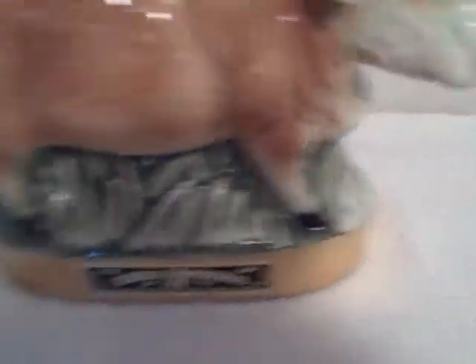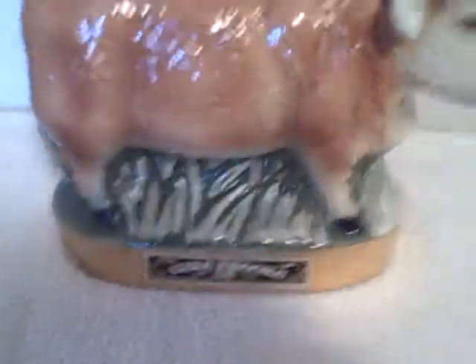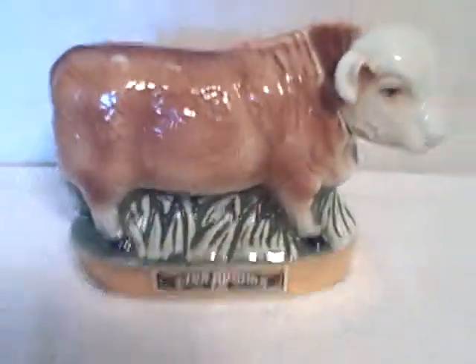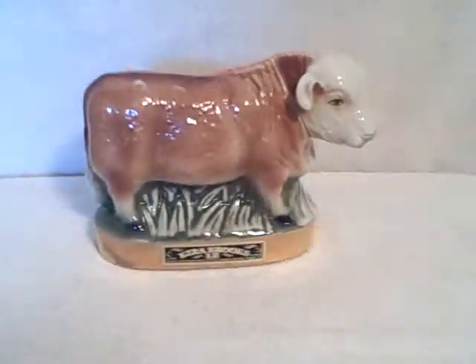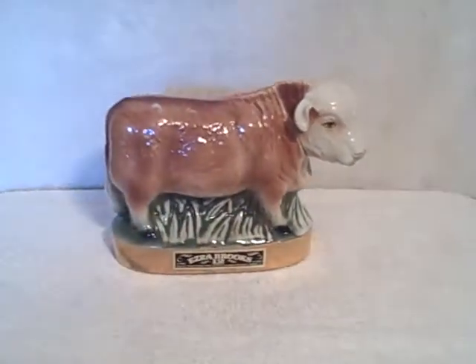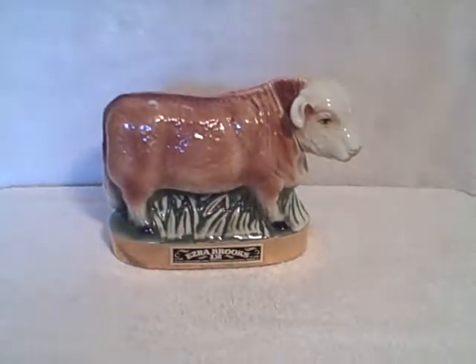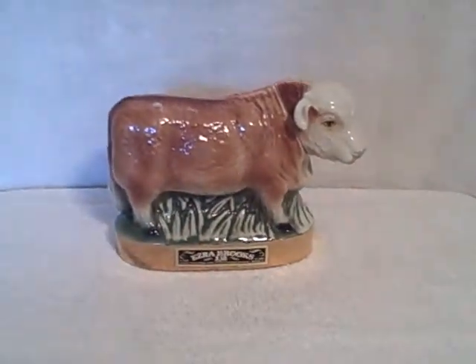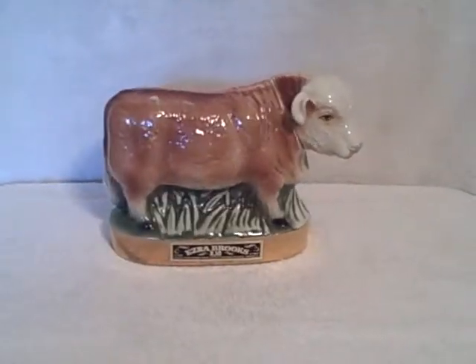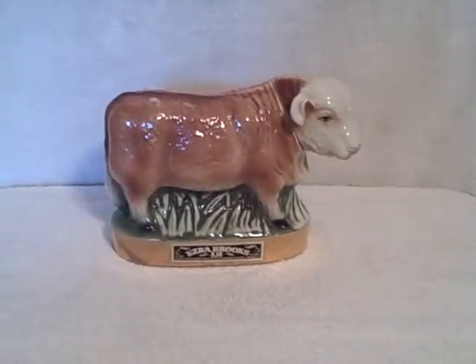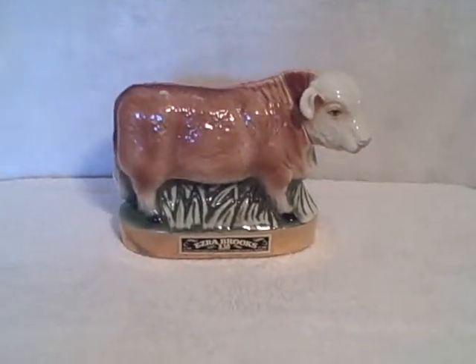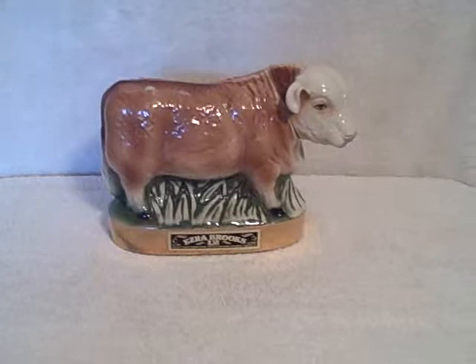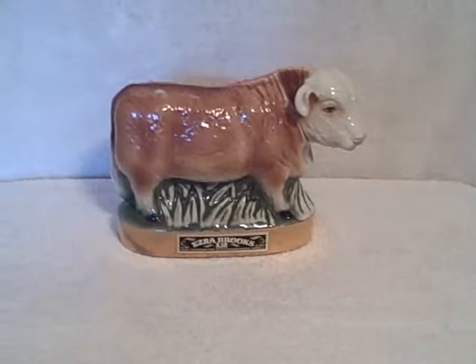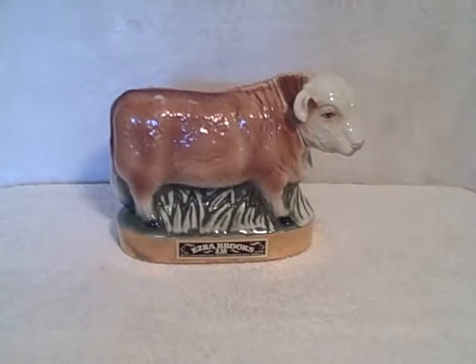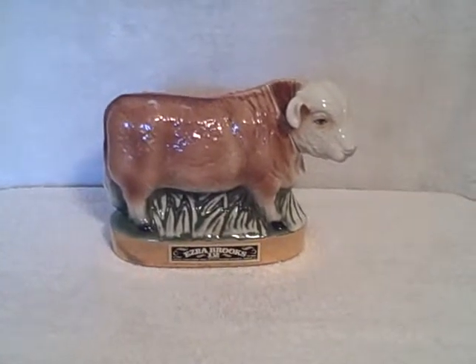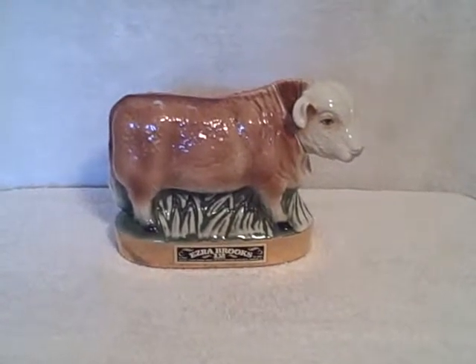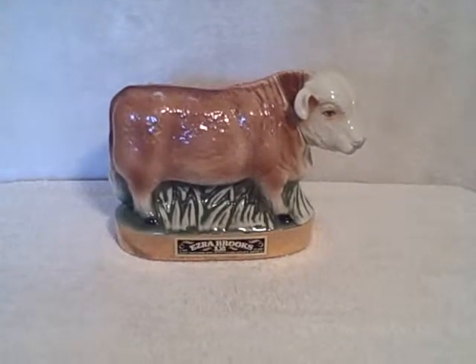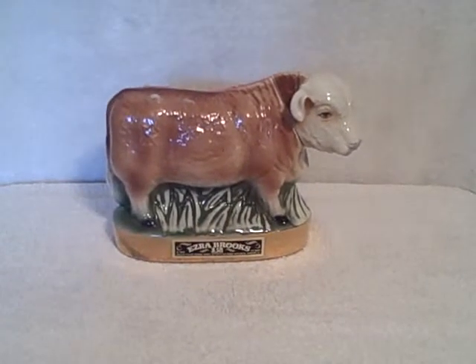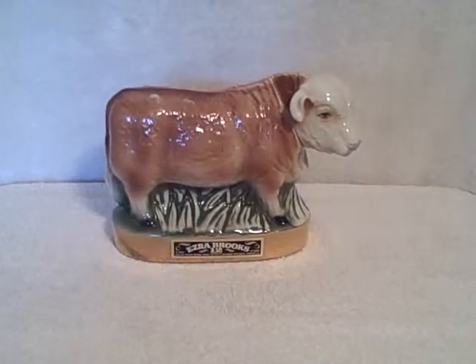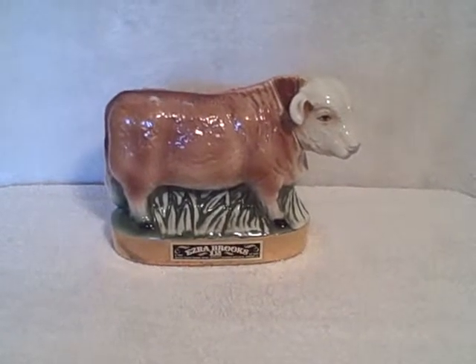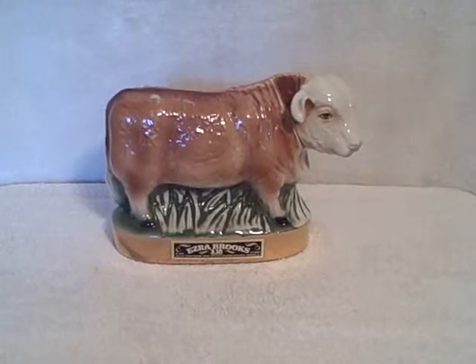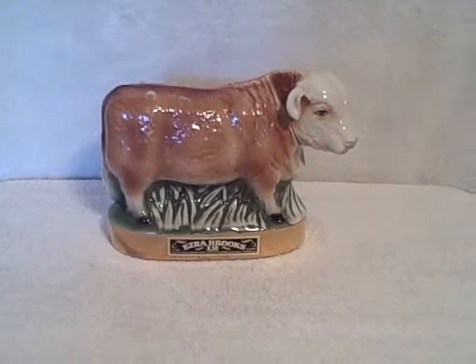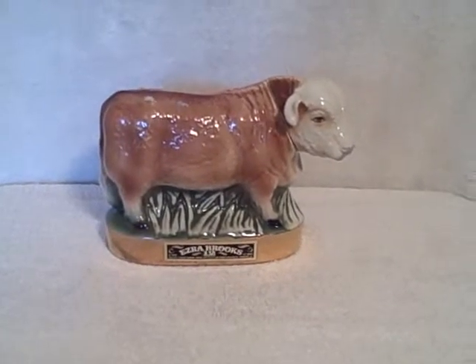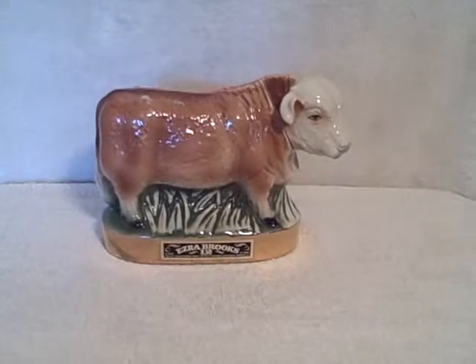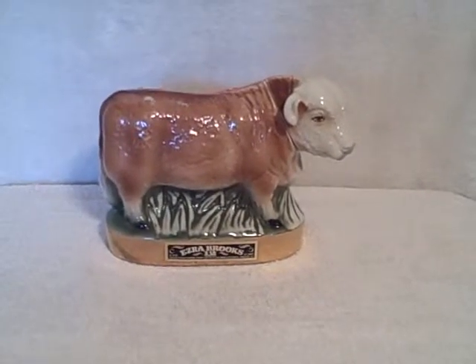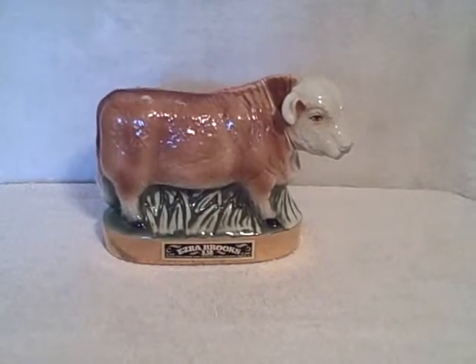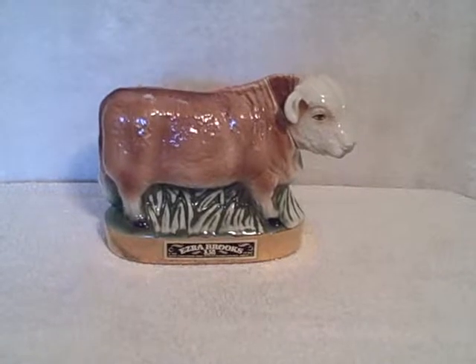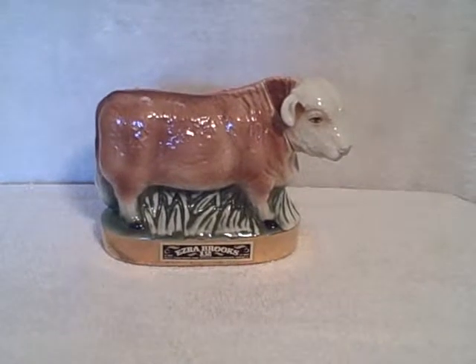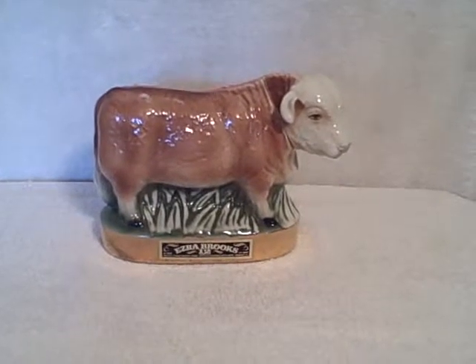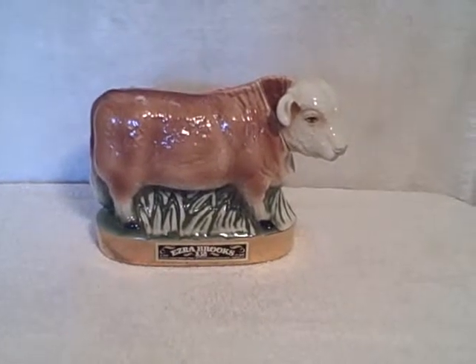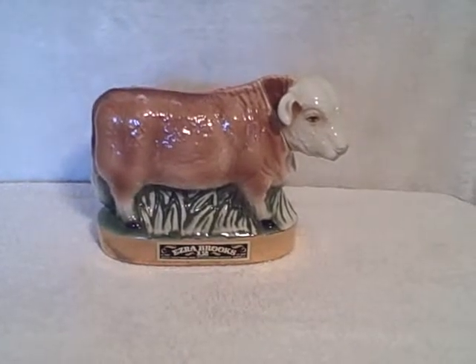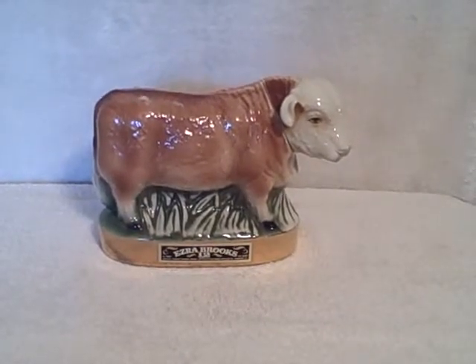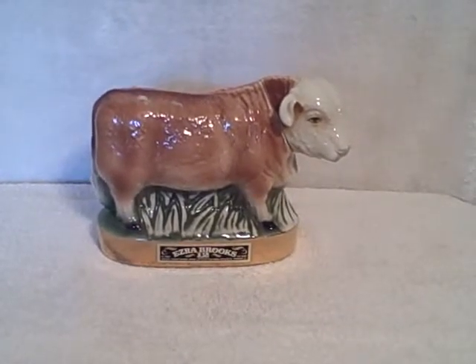No chips, no cracks. Ezra Brooks 1971 decanter, cow. Thank you.